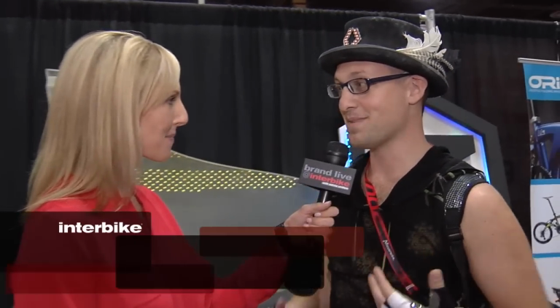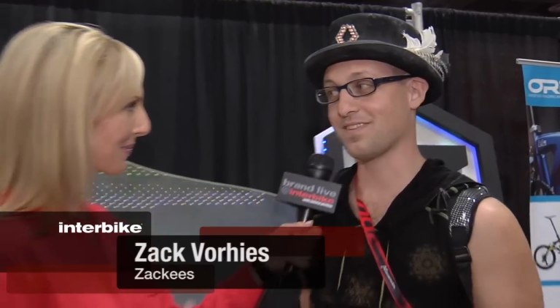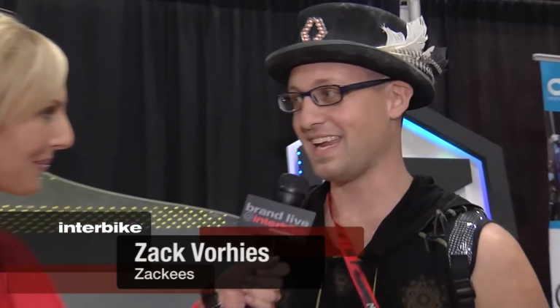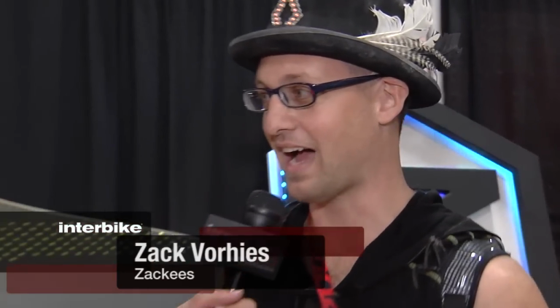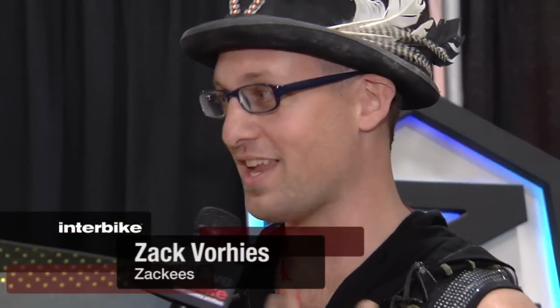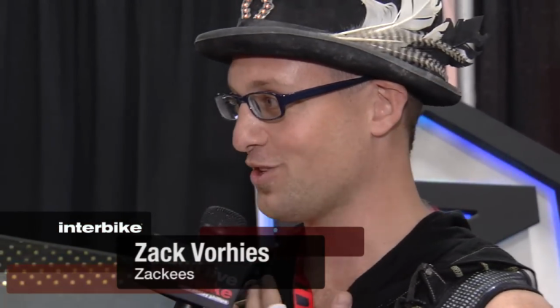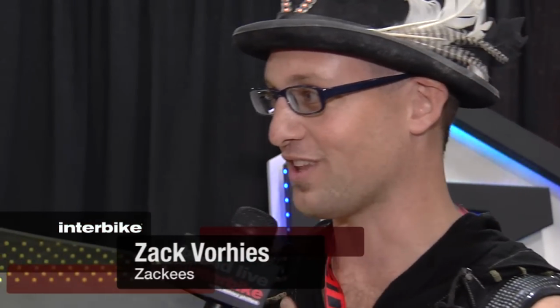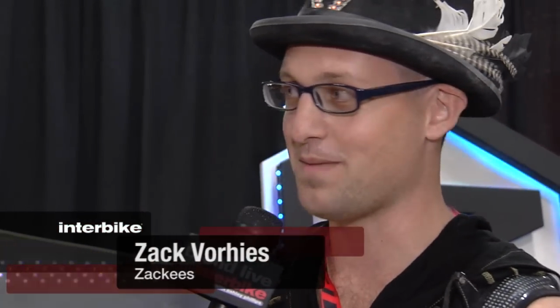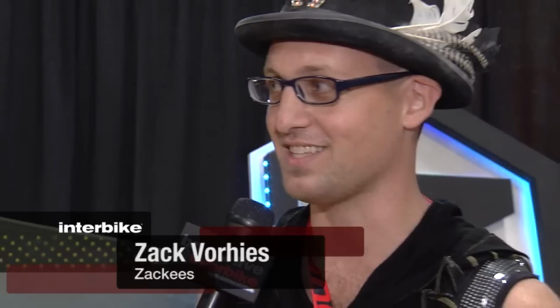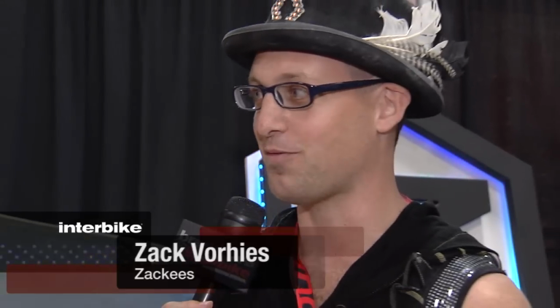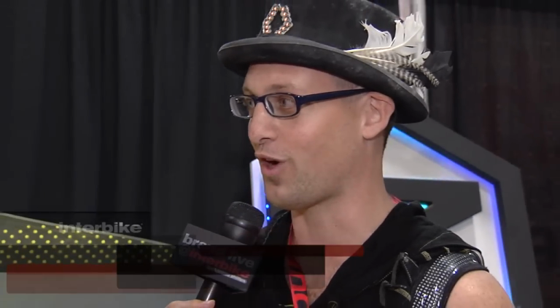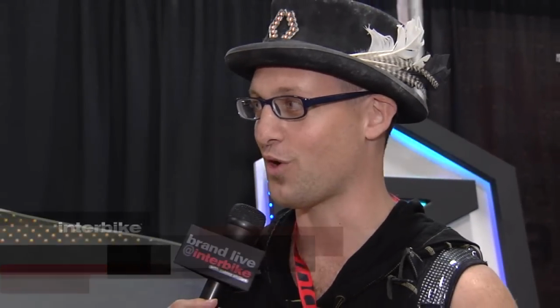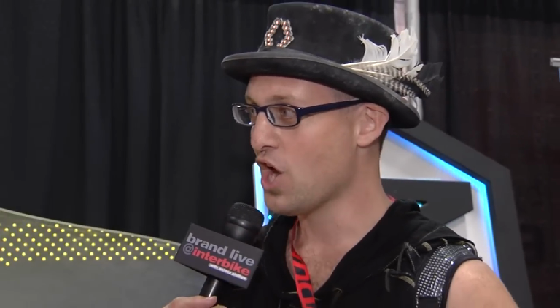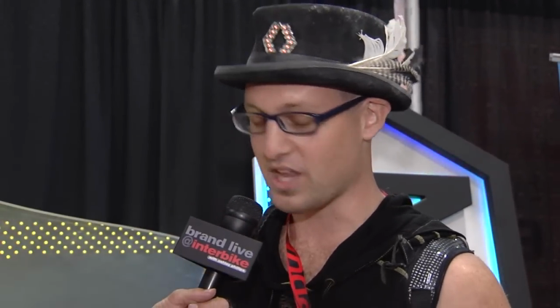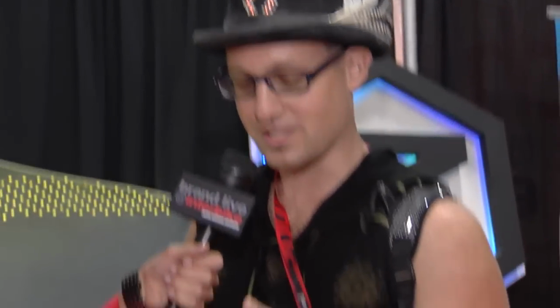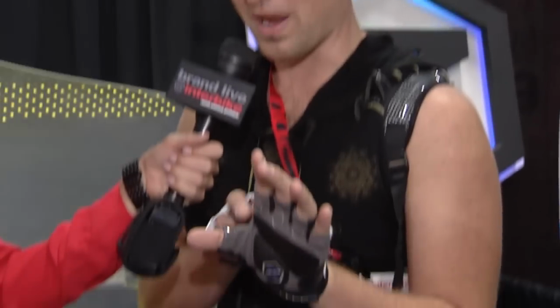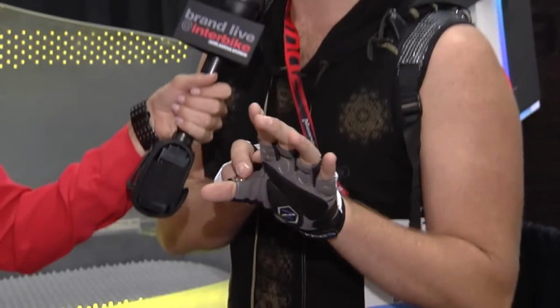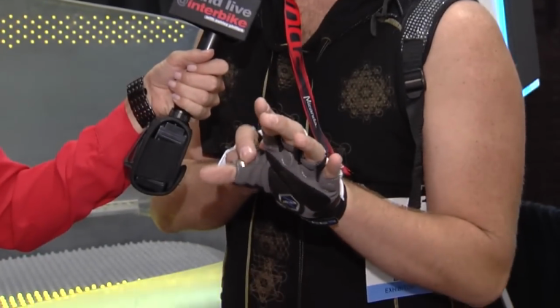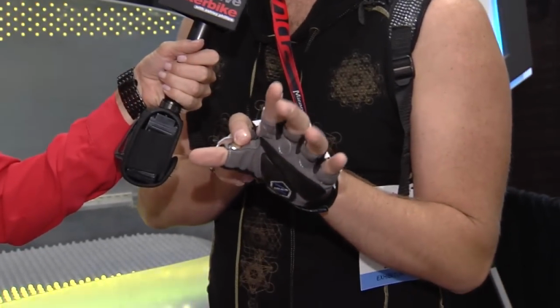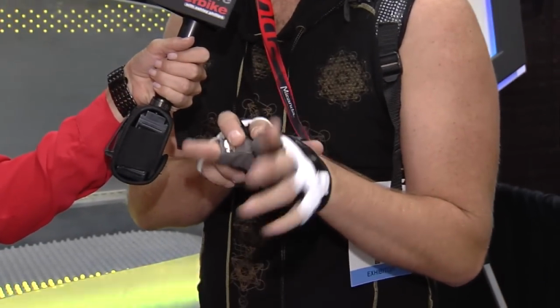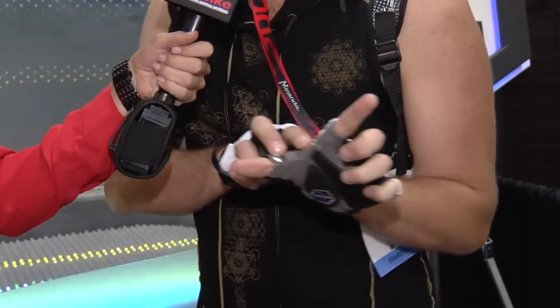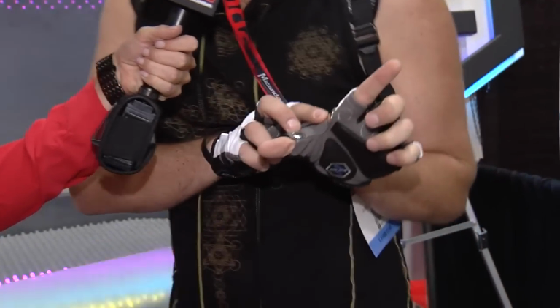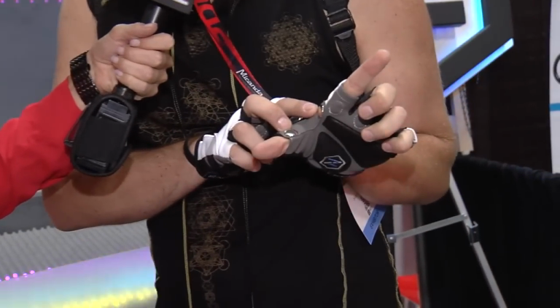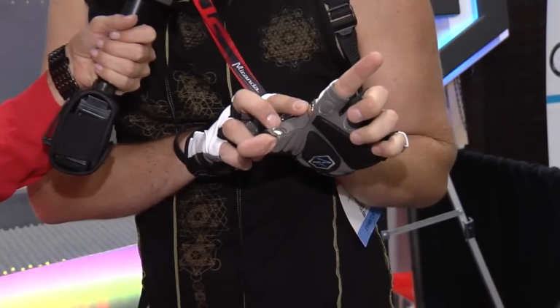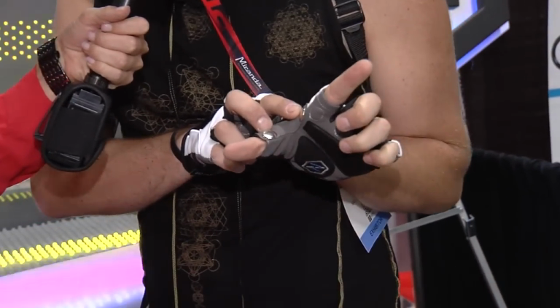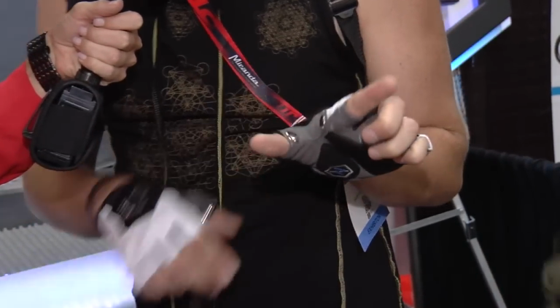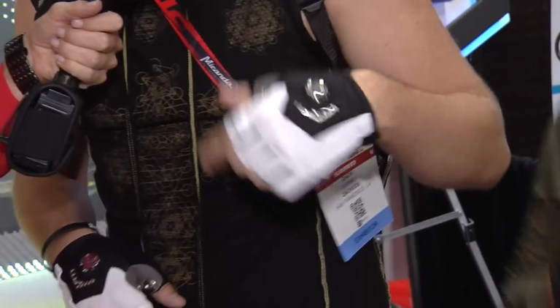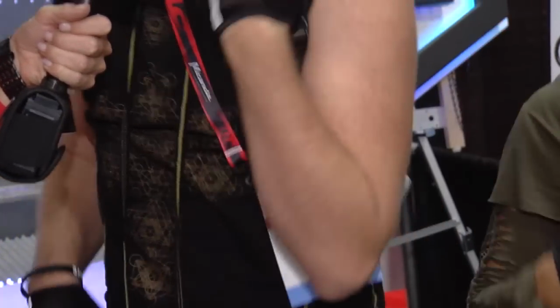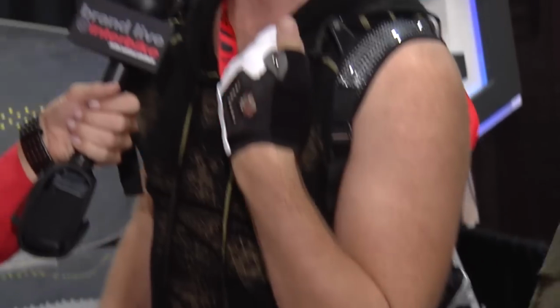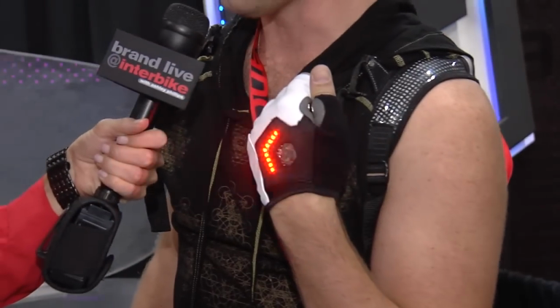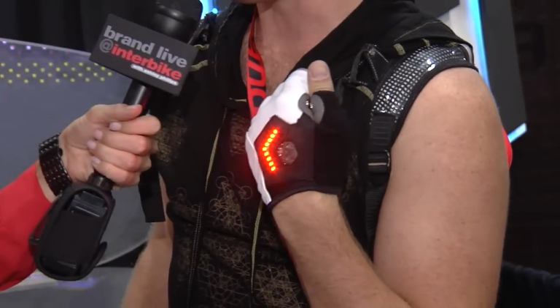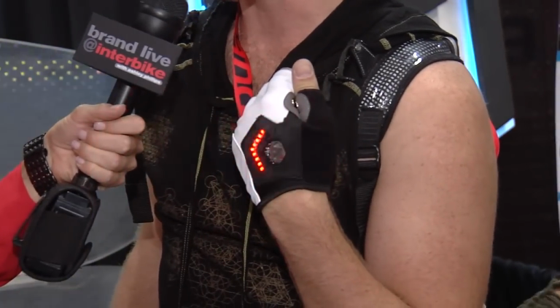My name is Zack of Zackies. I created this turn signal glove to keep cyclists safer while they're on the road. The way that it works is that we have a nickel-plated contact switch between the index finger and thumb, and when they come together, the light comes on just as easy as that.